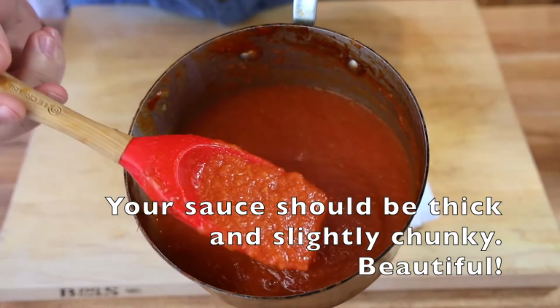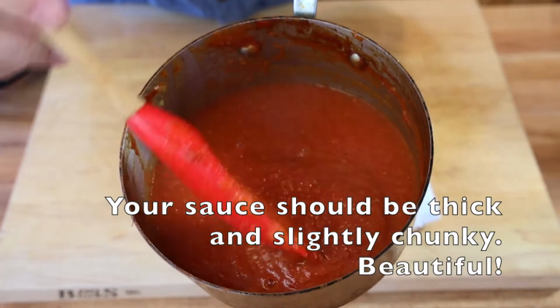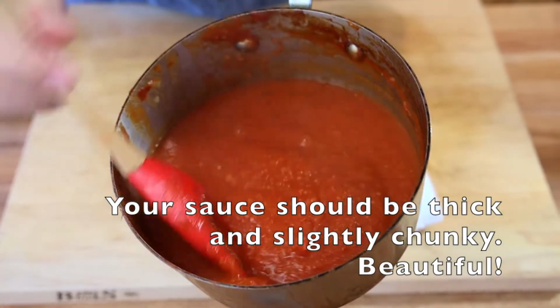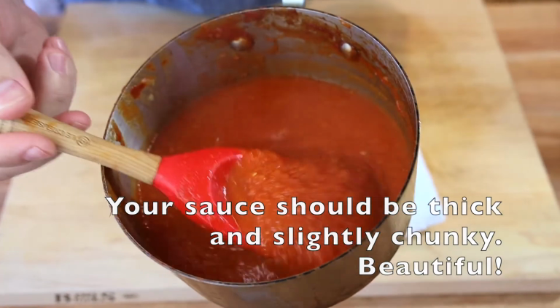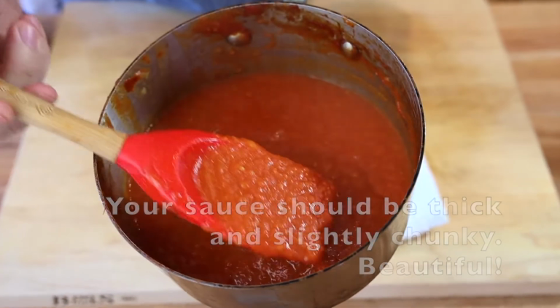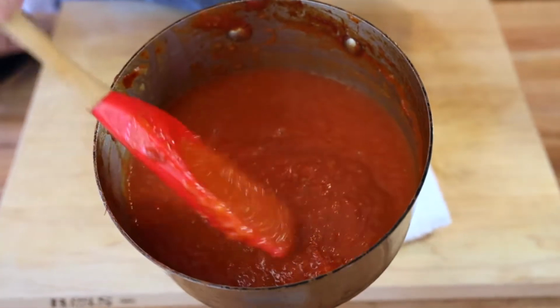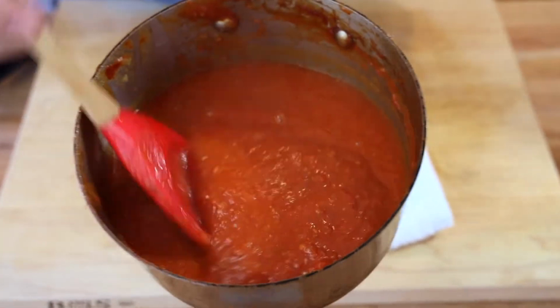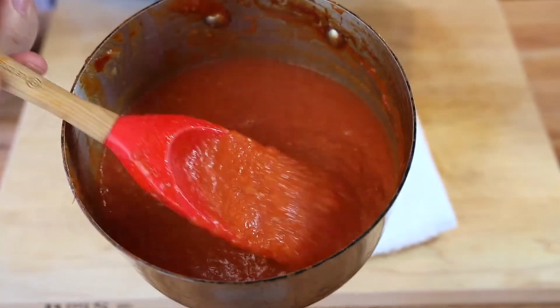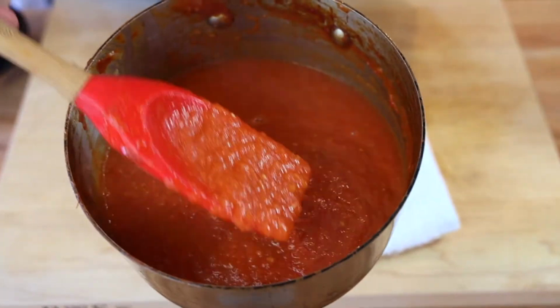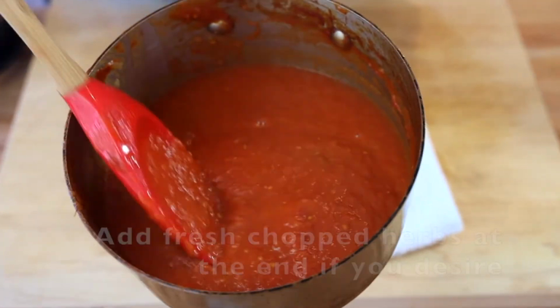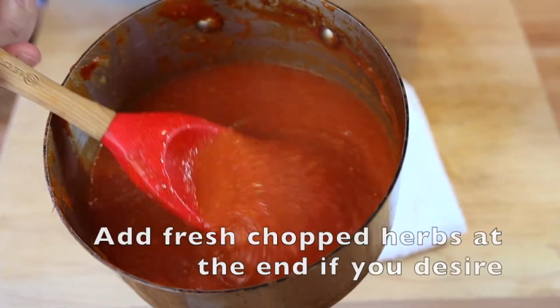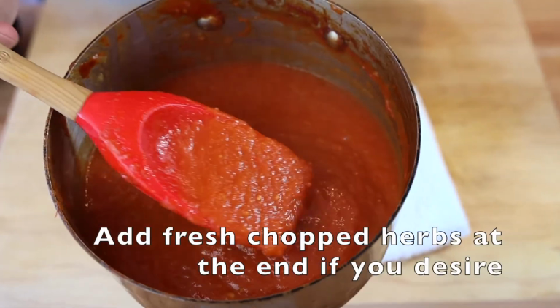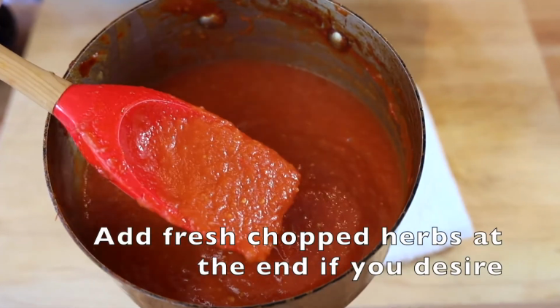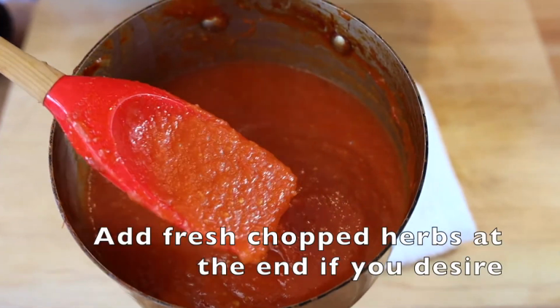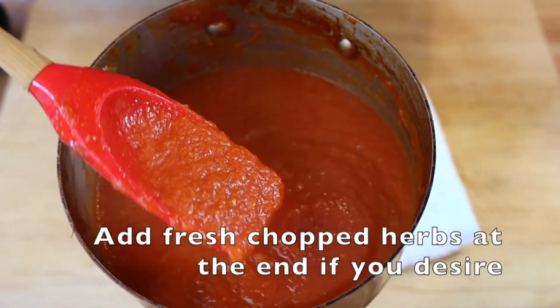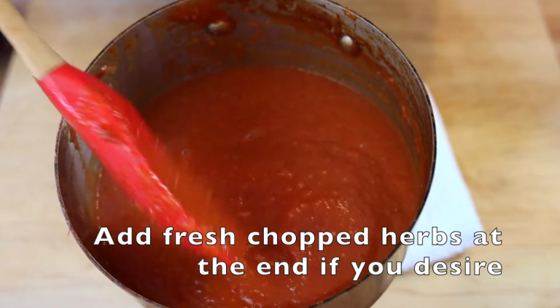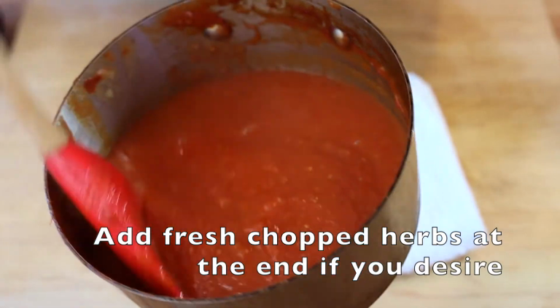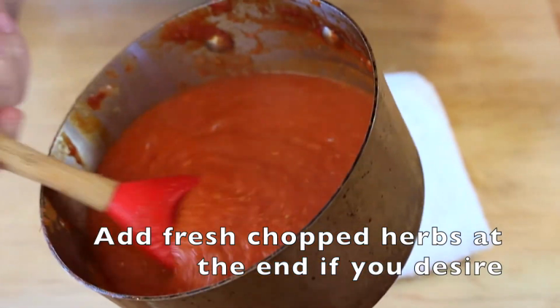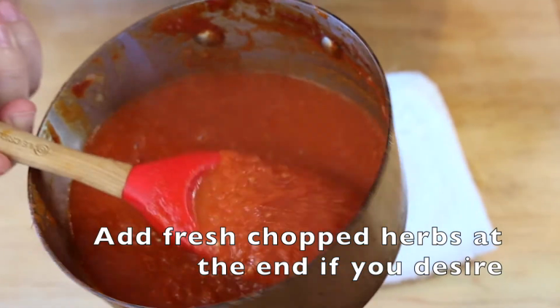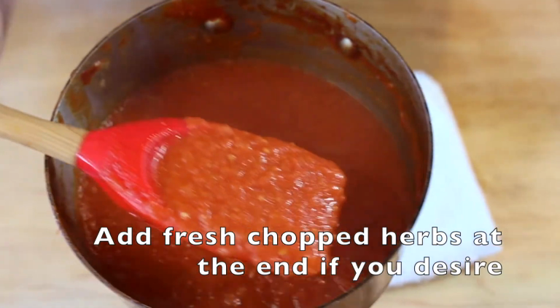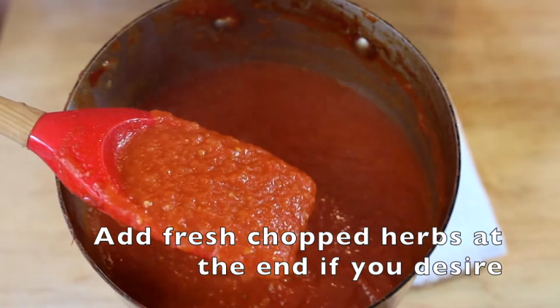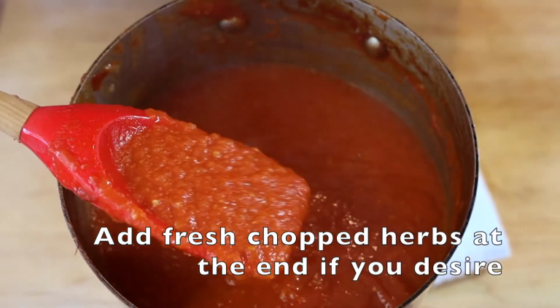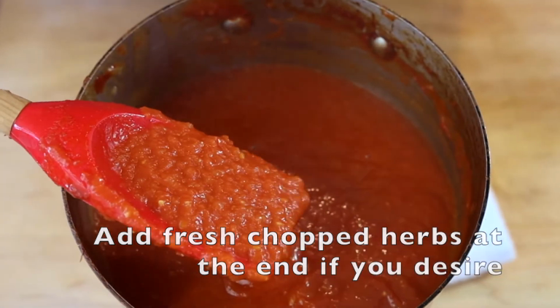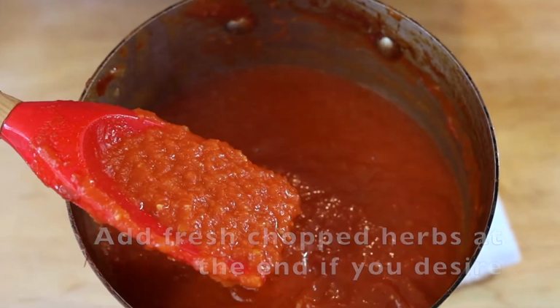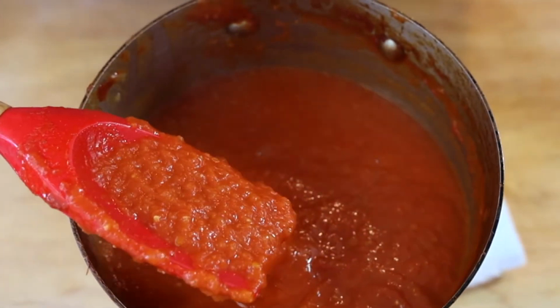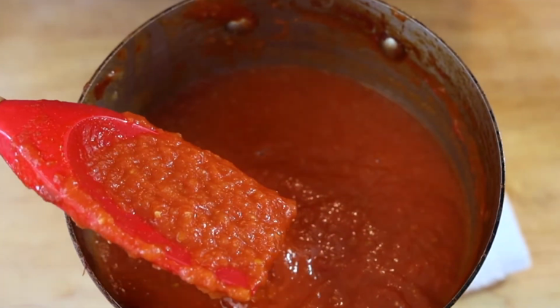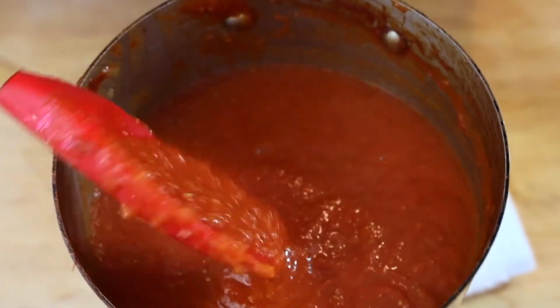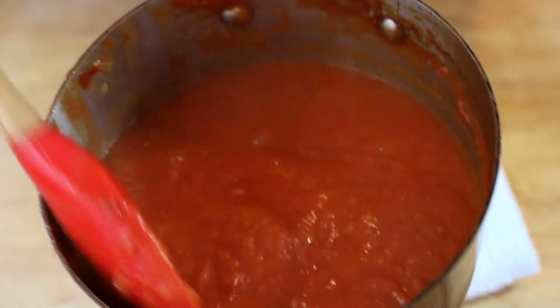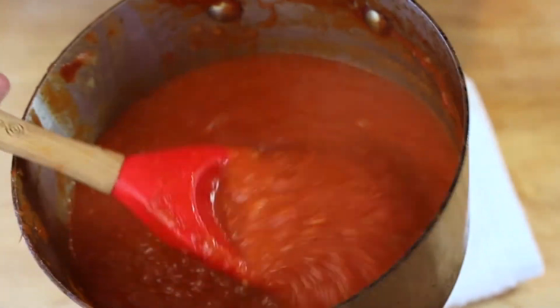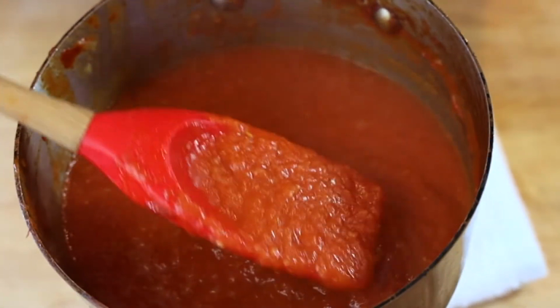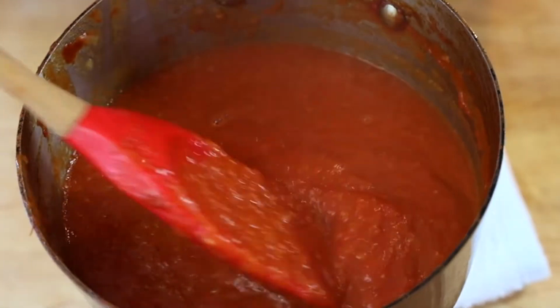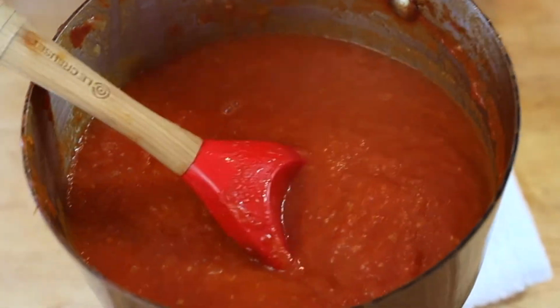And that's what you're looking for, guys. That is a tomato sauce in one minute. I hope you like this video — hit the thumbs up, hit the subscribe, and we'll see you soon. Thank you for watching.